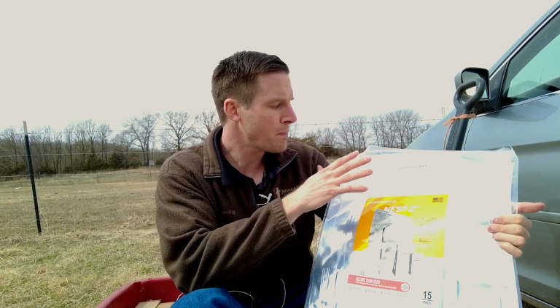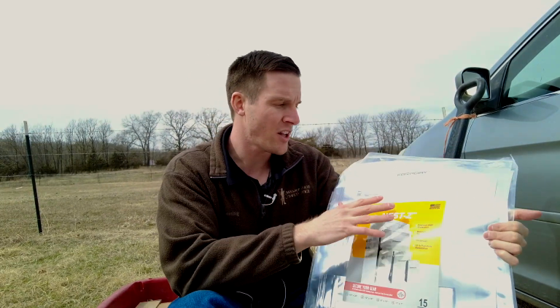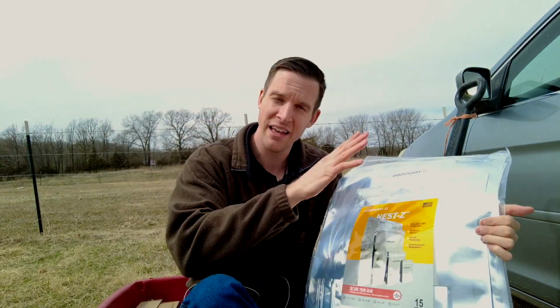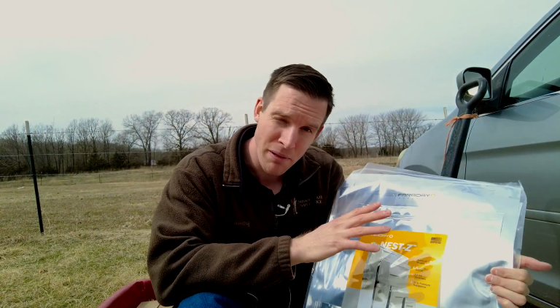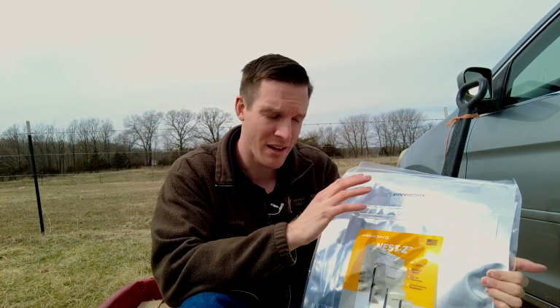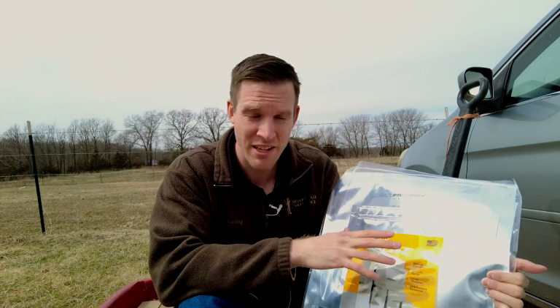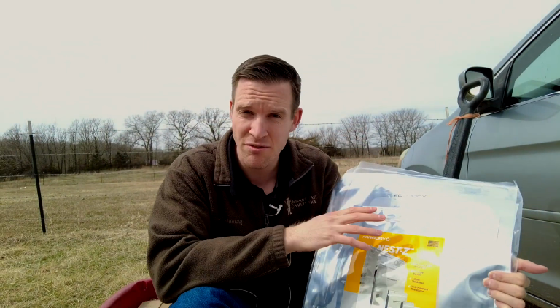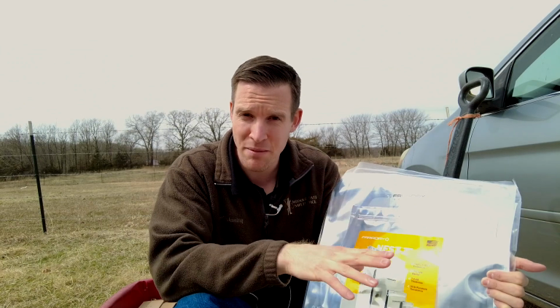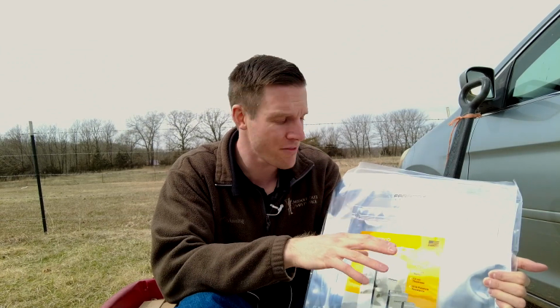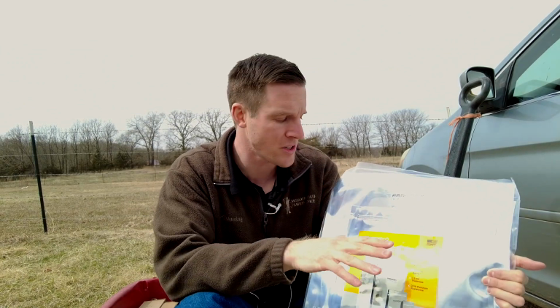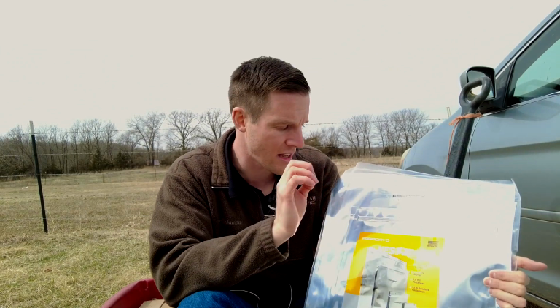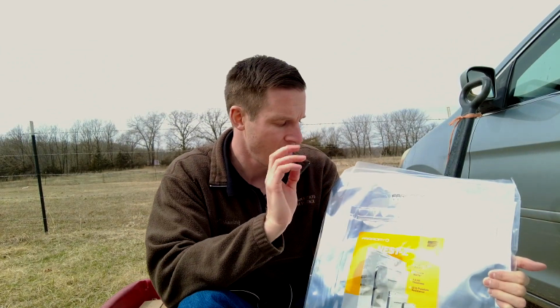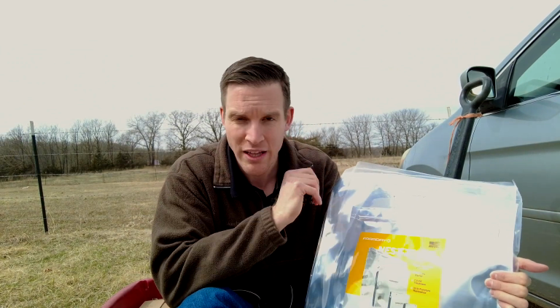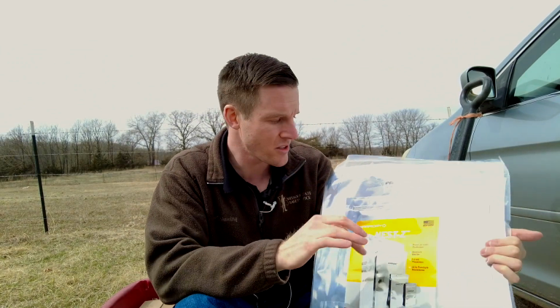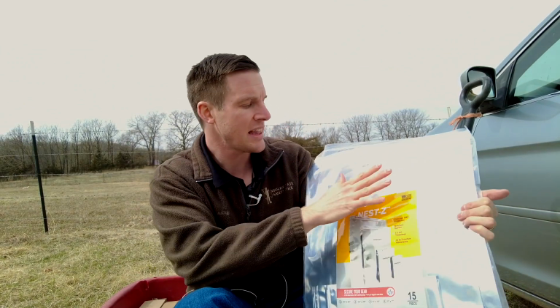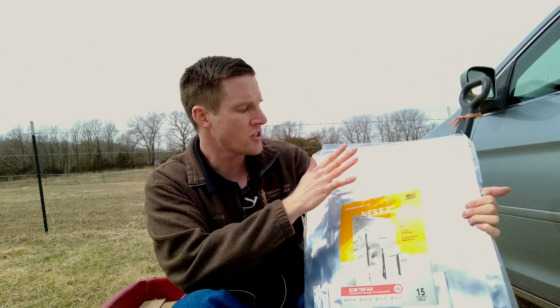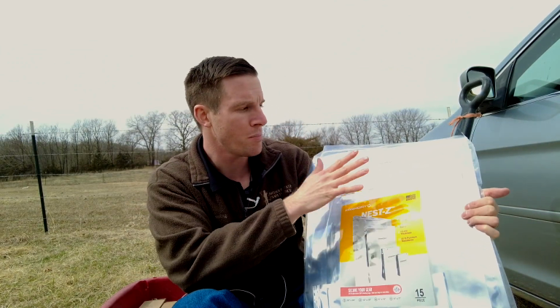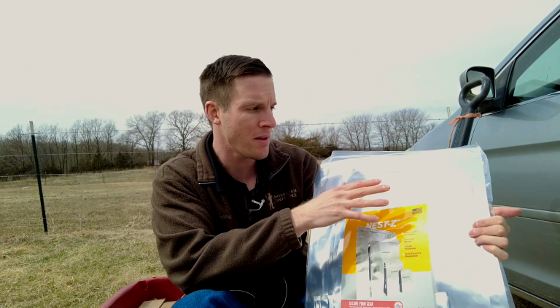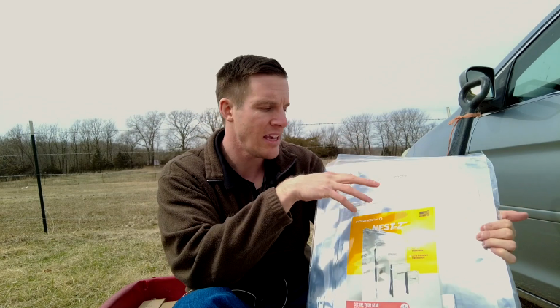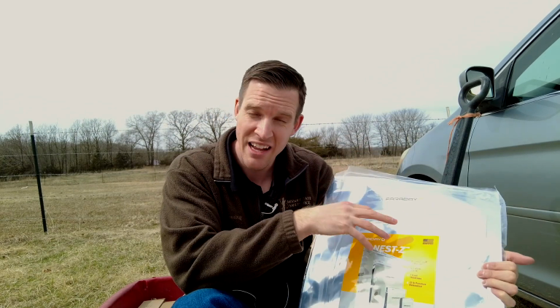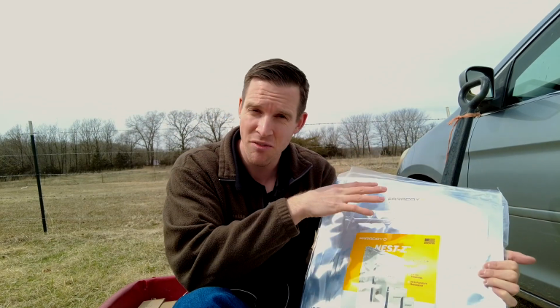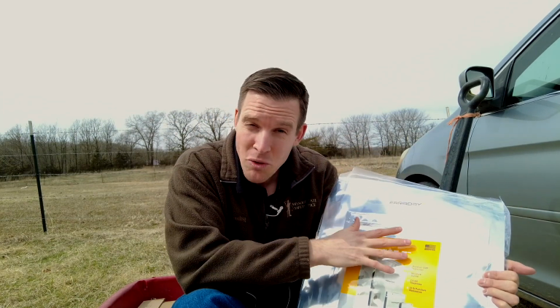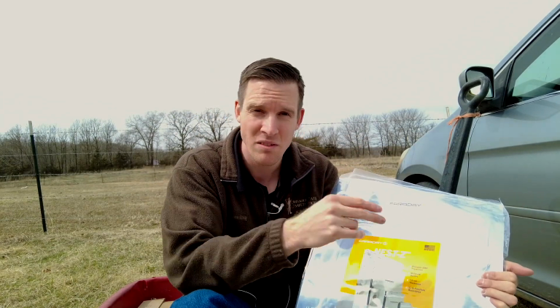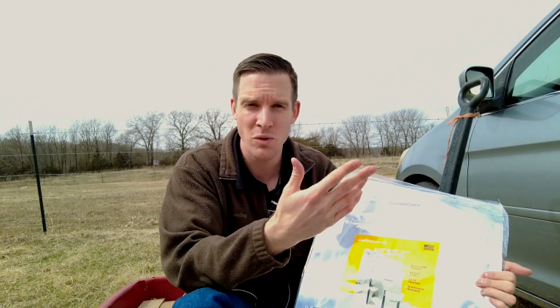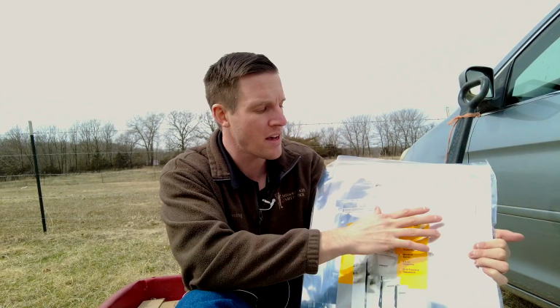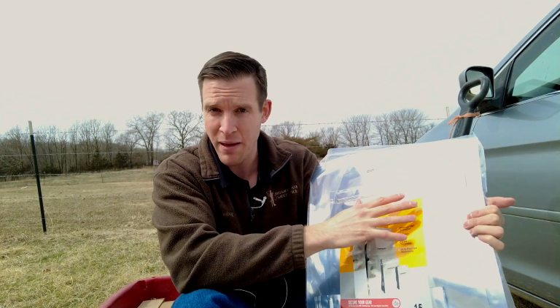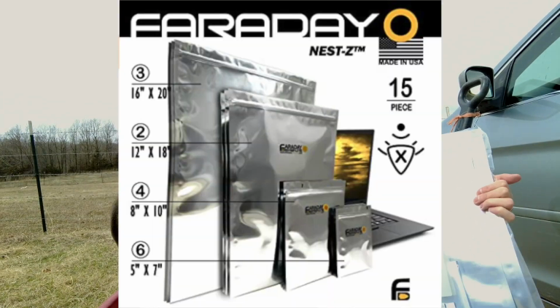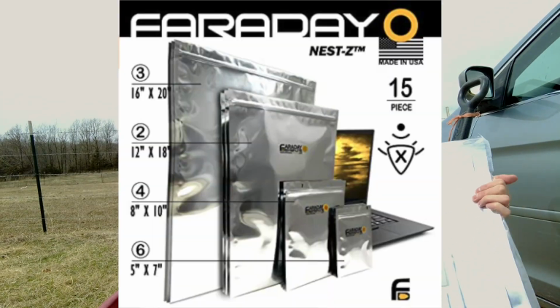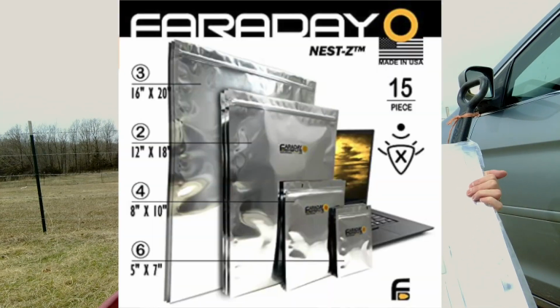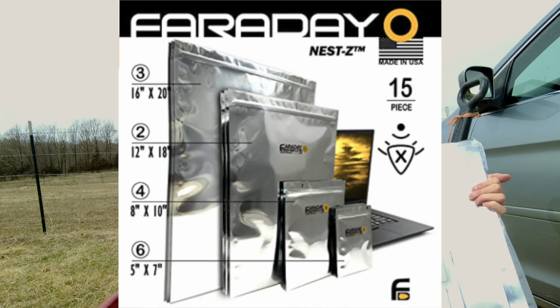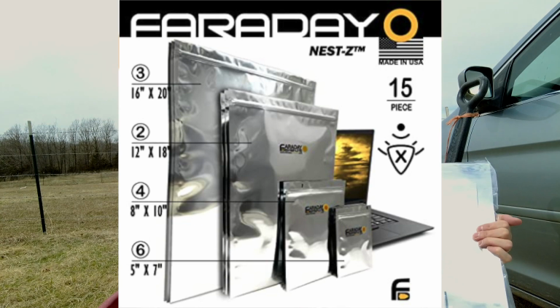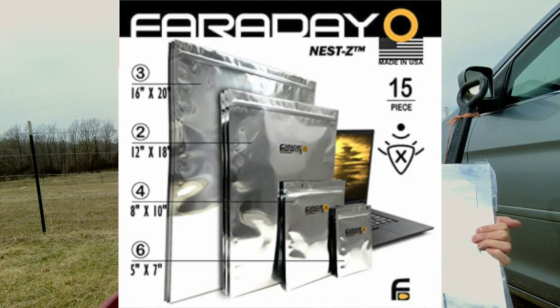Some people said that in order to get complete protection from EMP pulses and radio signals and things like that, you should put them inside of multiple — say two or three — of these bags, like nesting smaller bags inside of bigger bags.